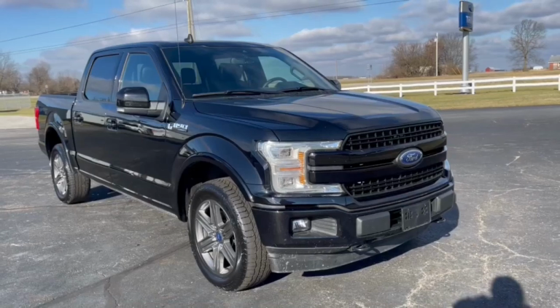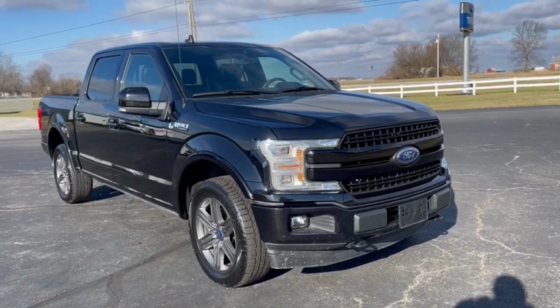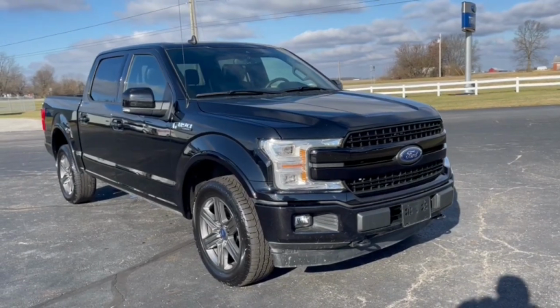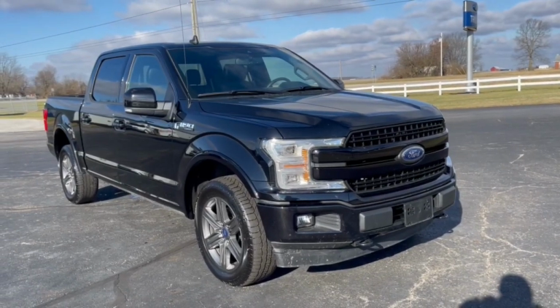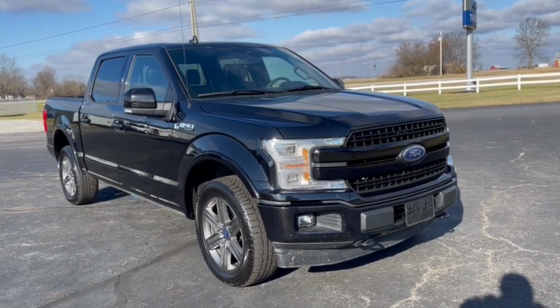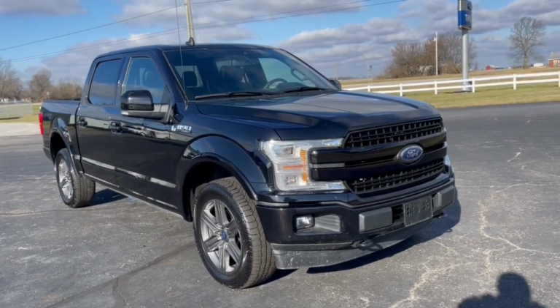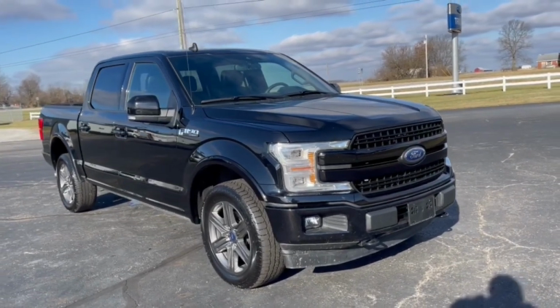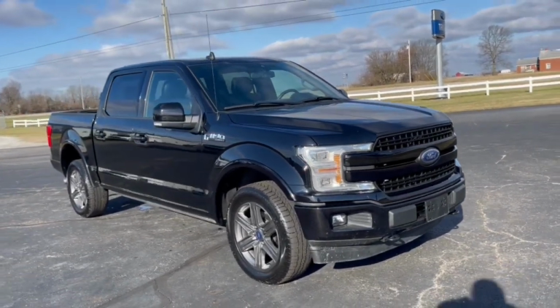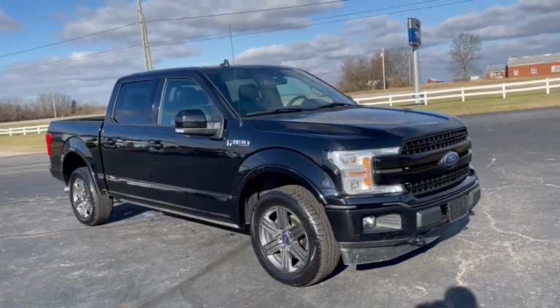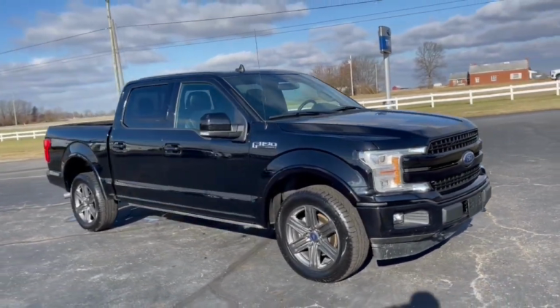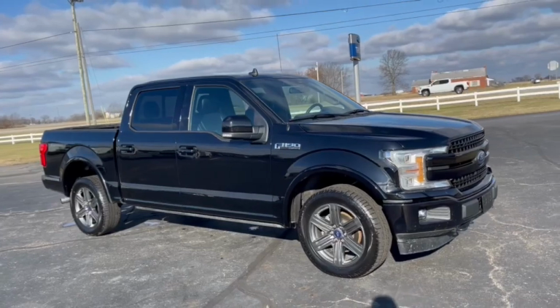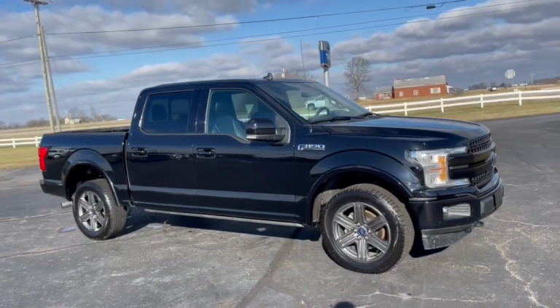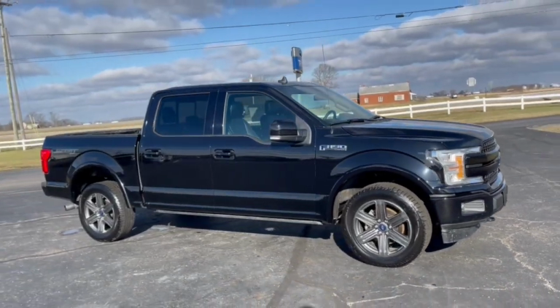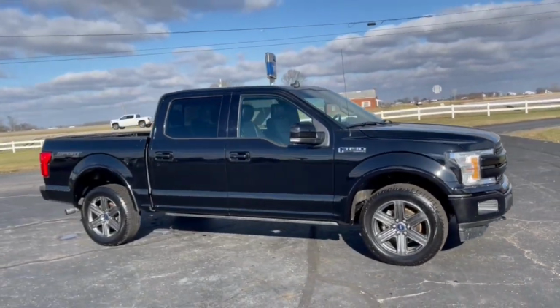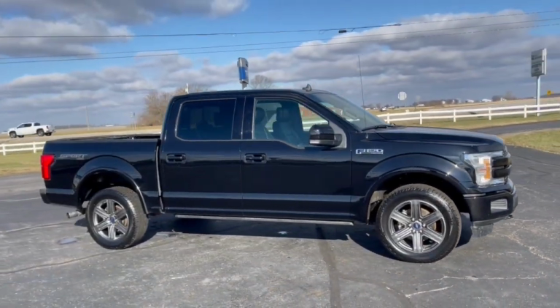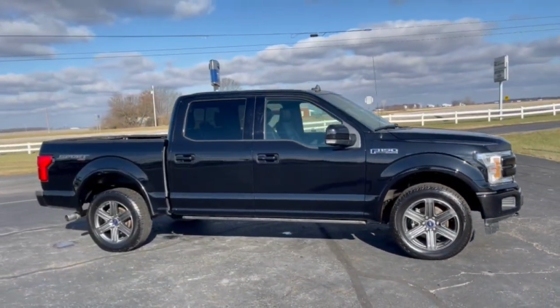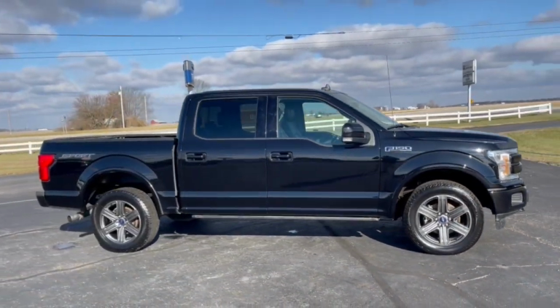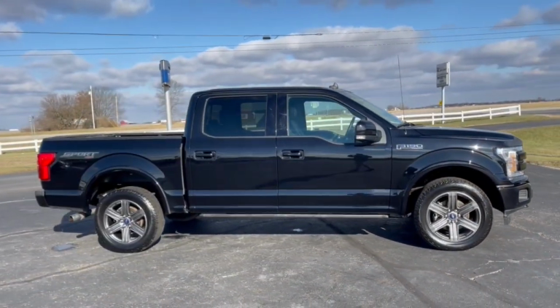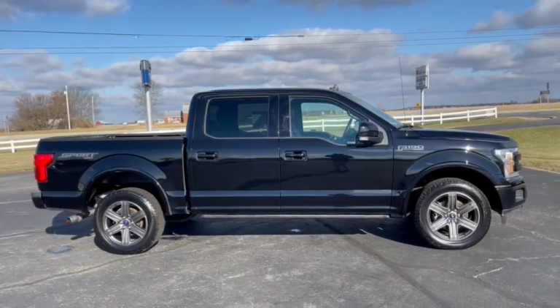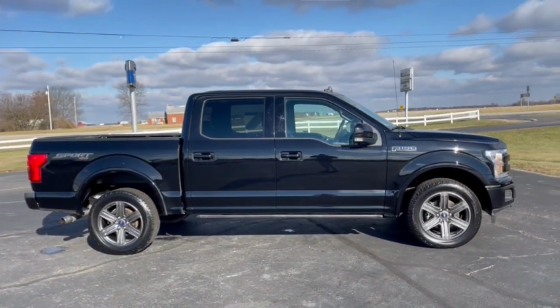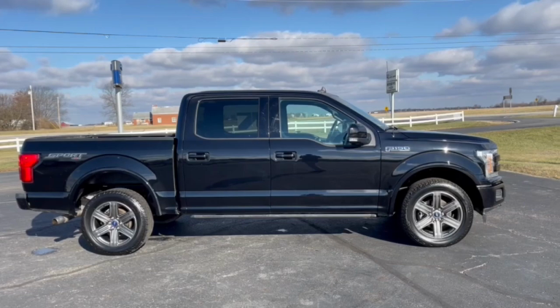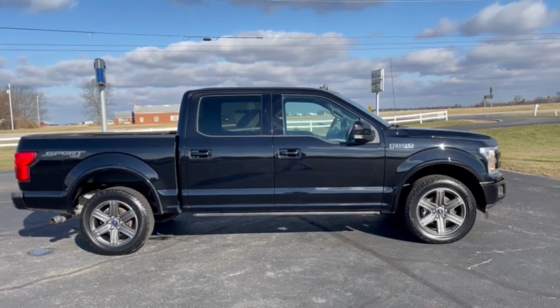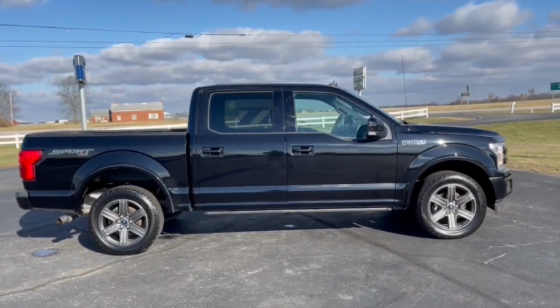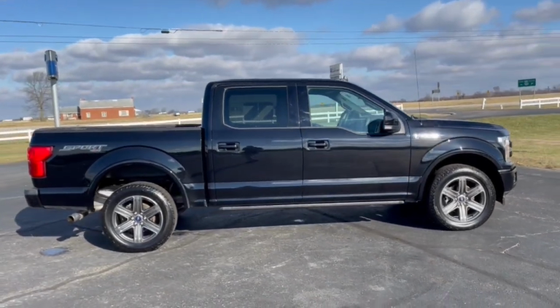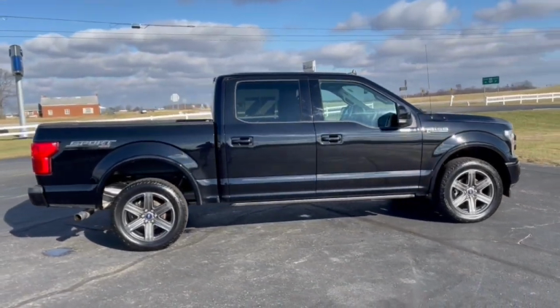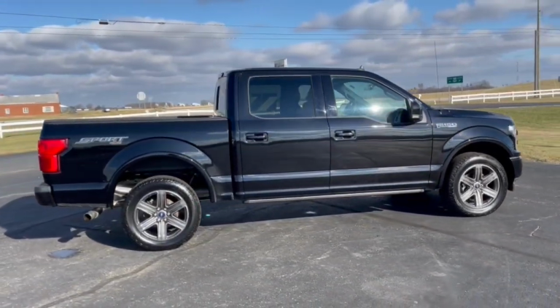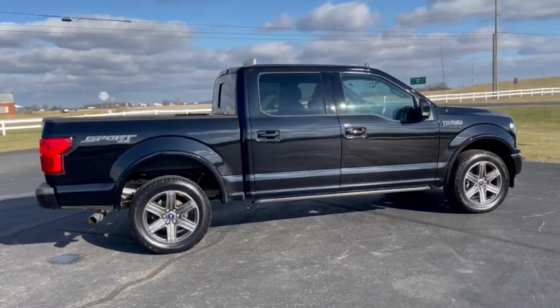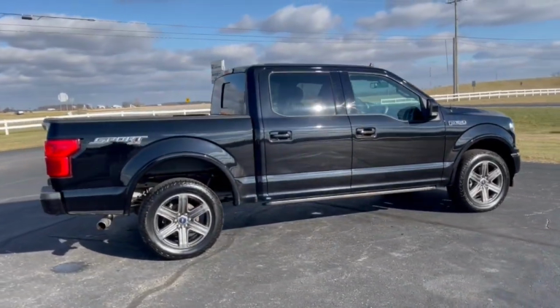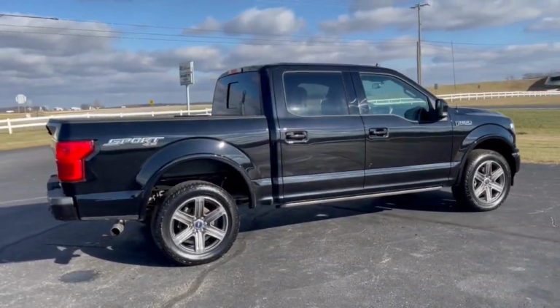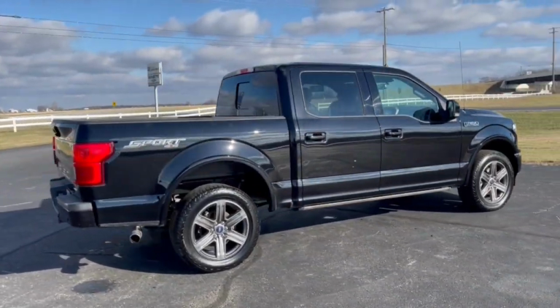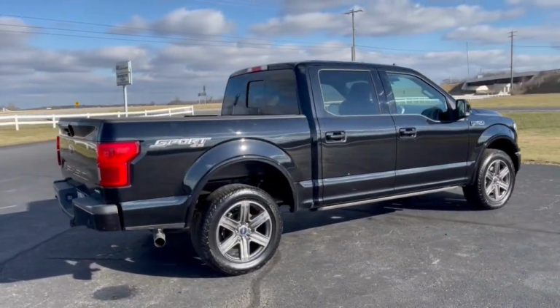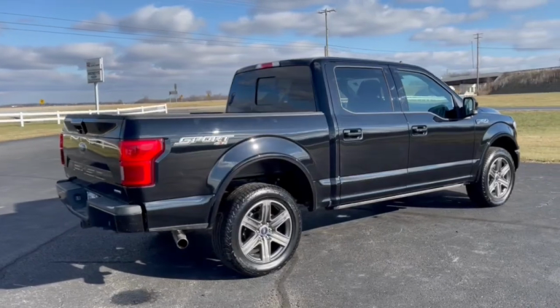You will love the features of this 2020 Ford F-150. This vehicle is an outstanding buy with fewer than 15,000 miles on the odometer. Enjoy a new level of ease and confidence, whether at work or play, when you're in this F-150.